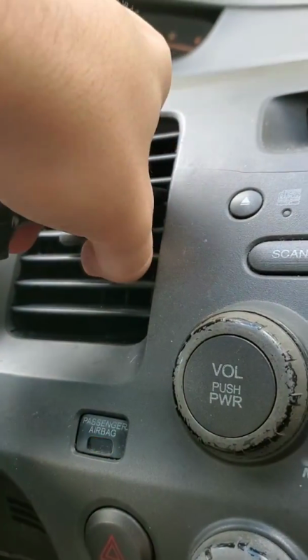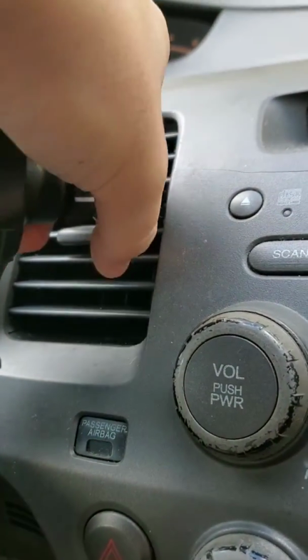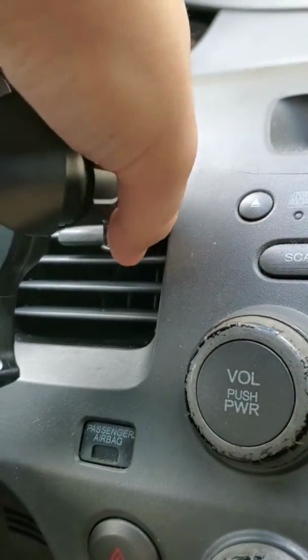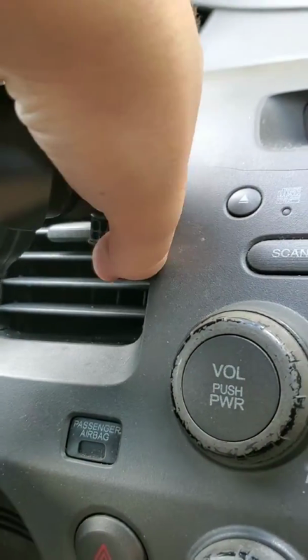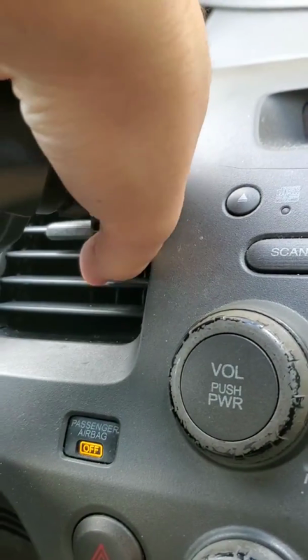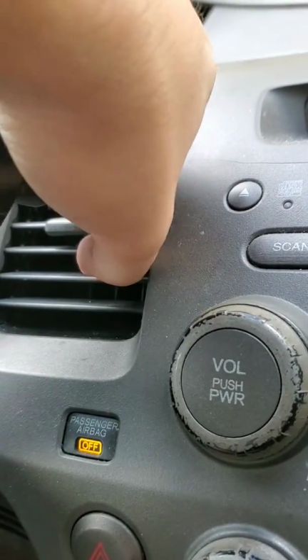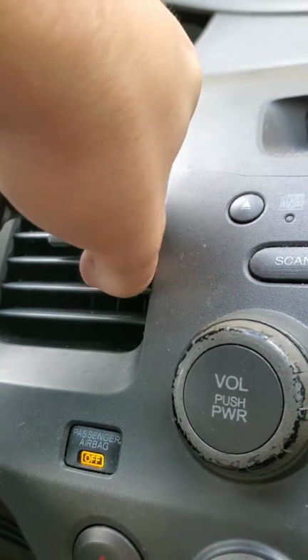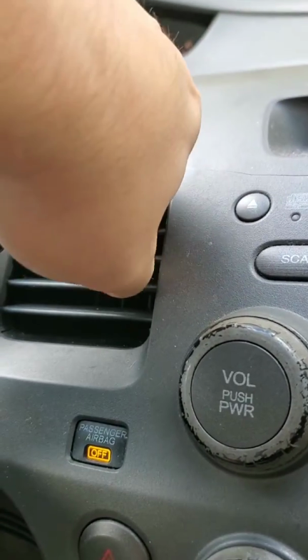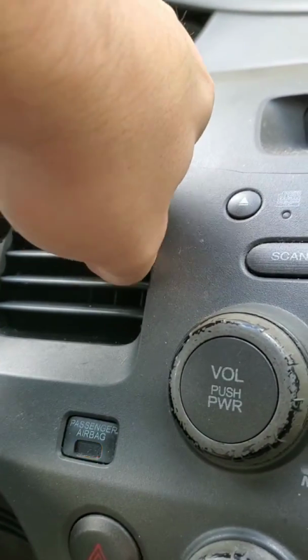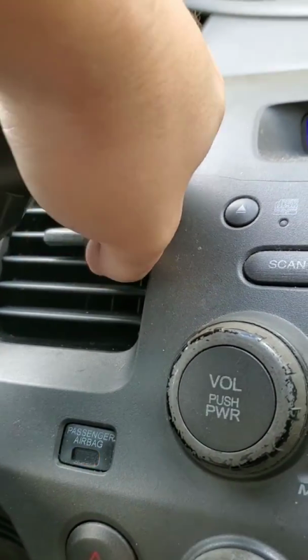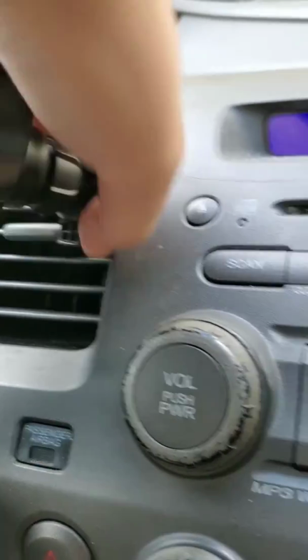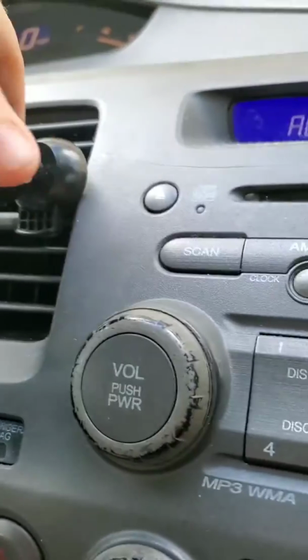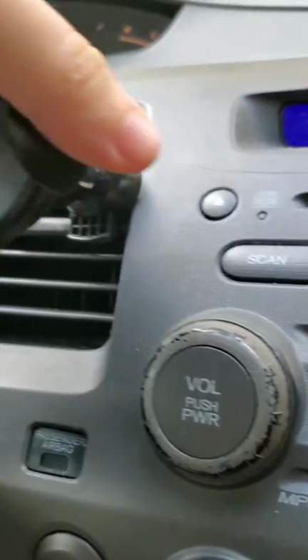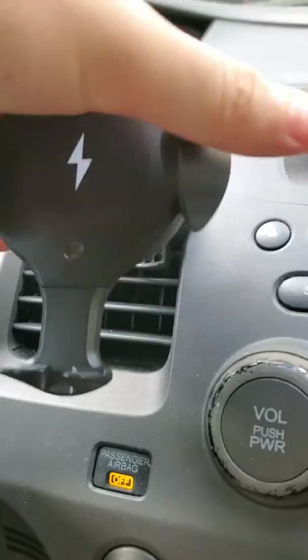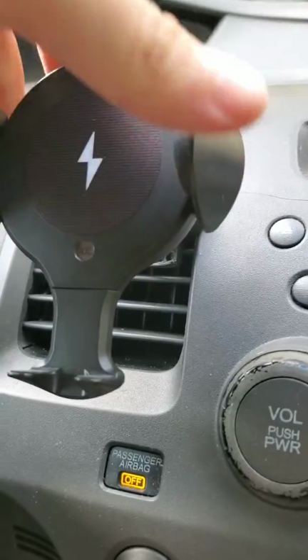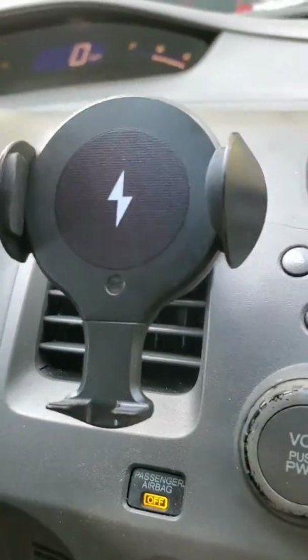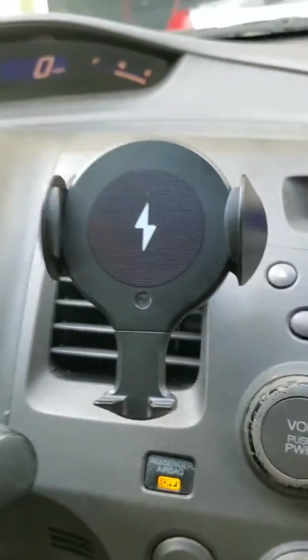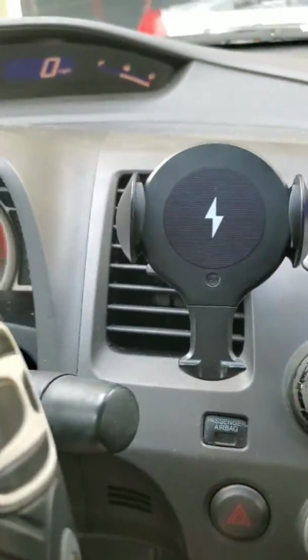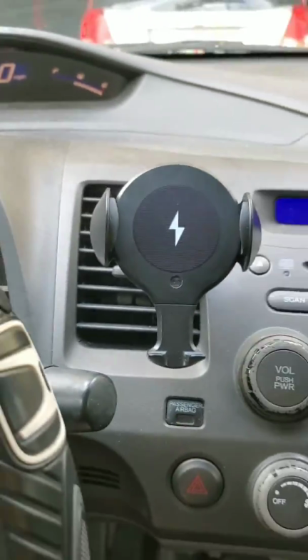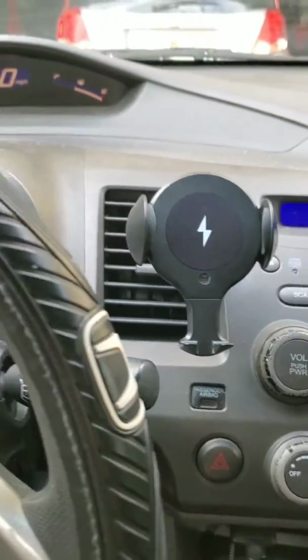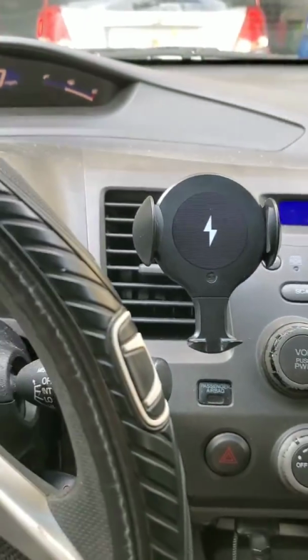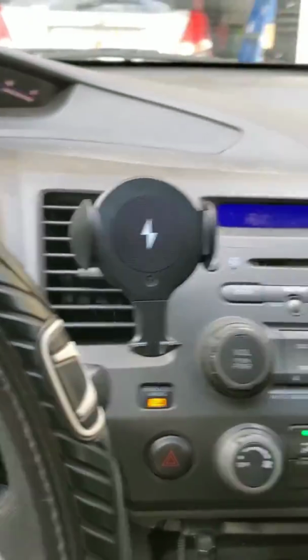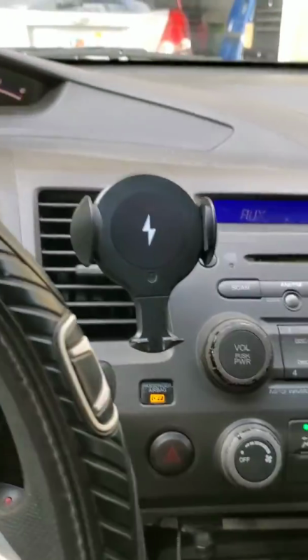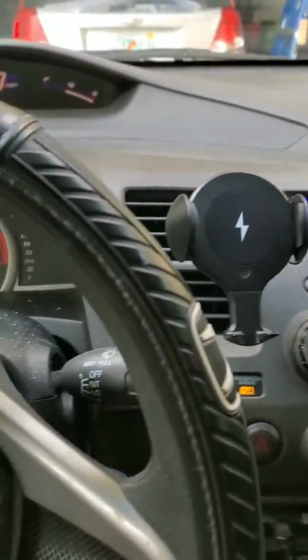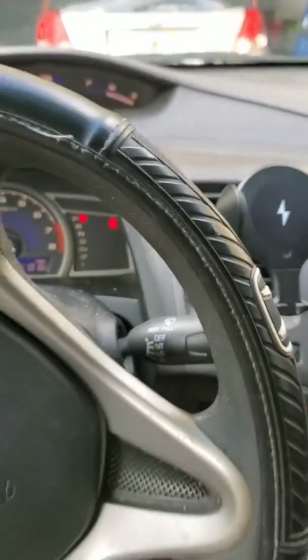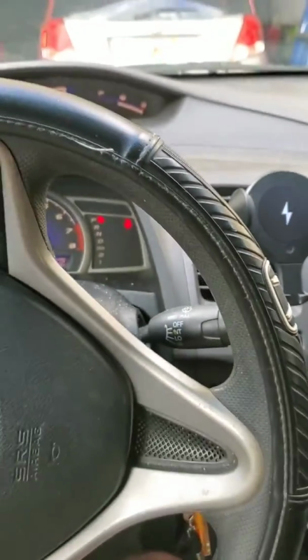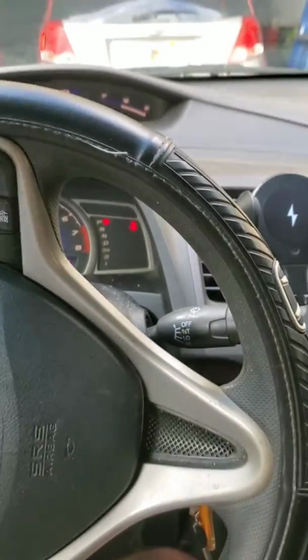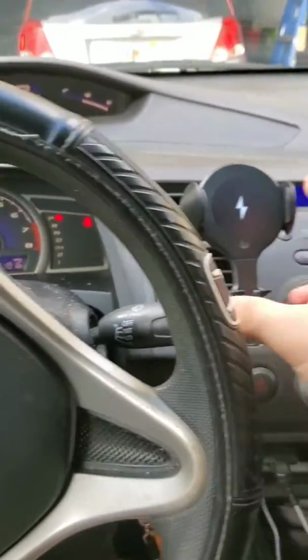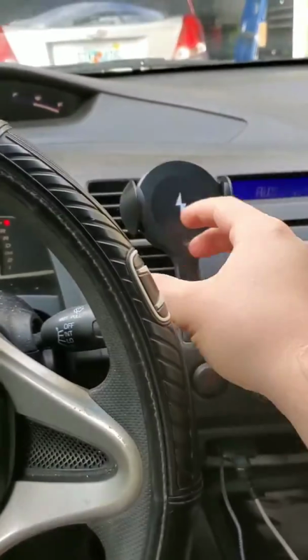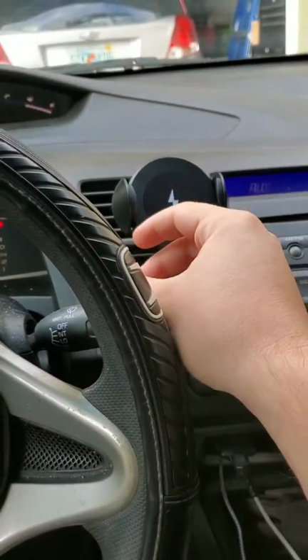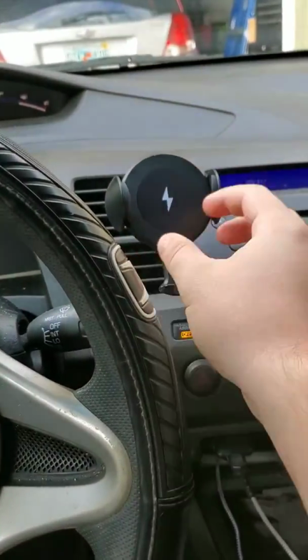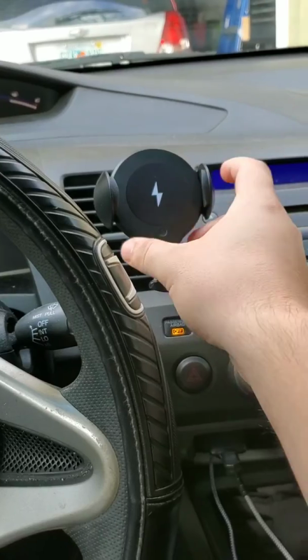Got it. Let's push it open. There you go. Look at that — look how pretty that is.